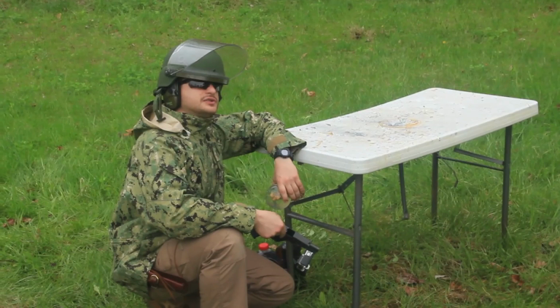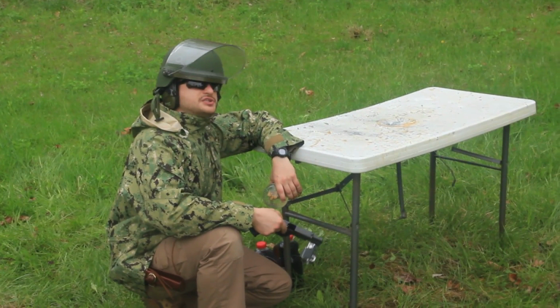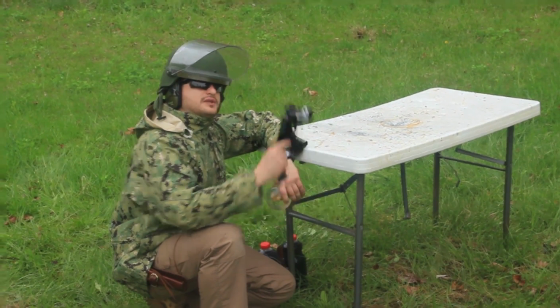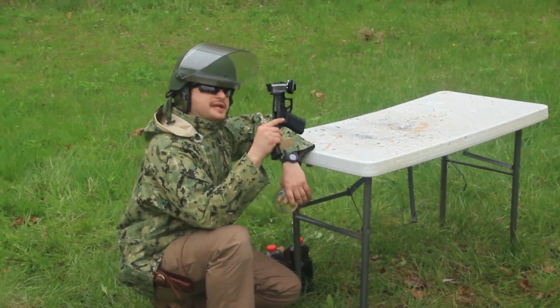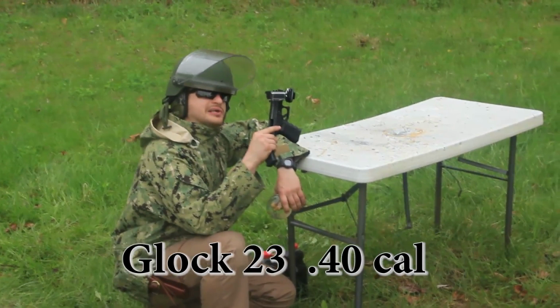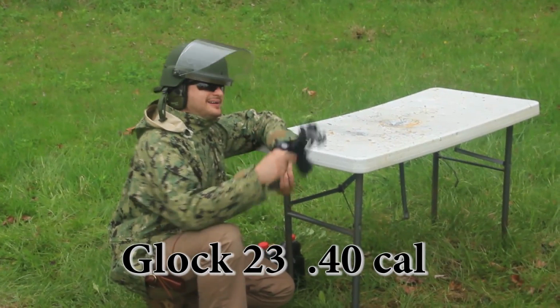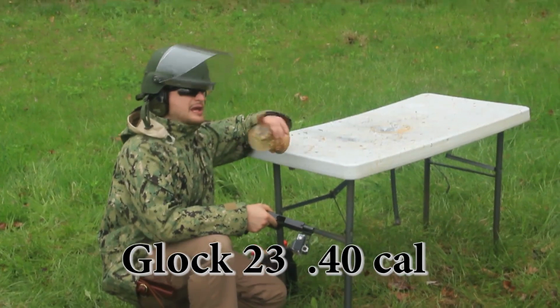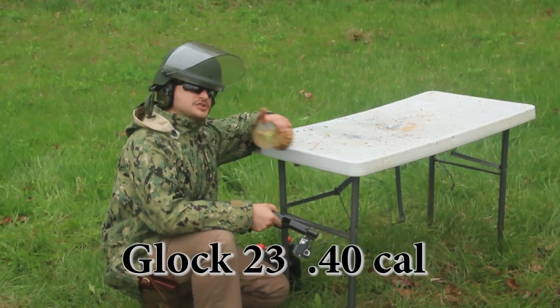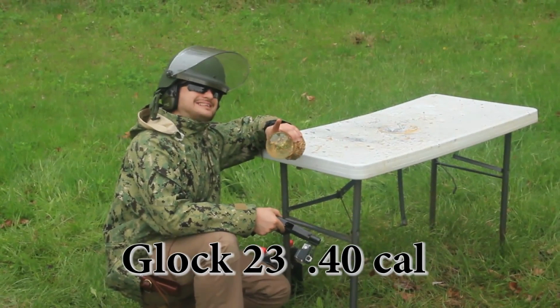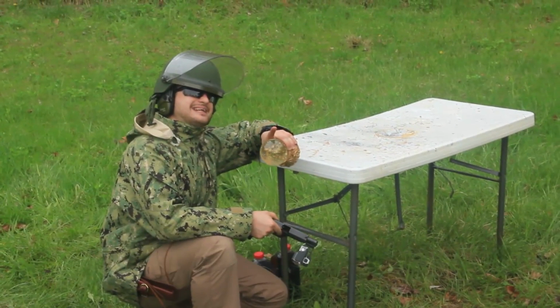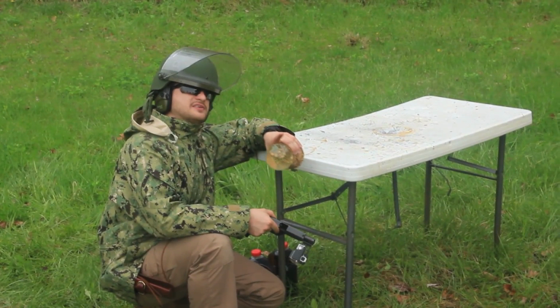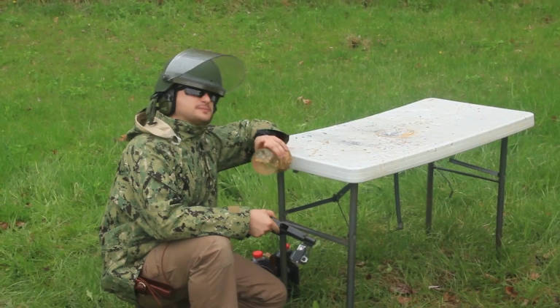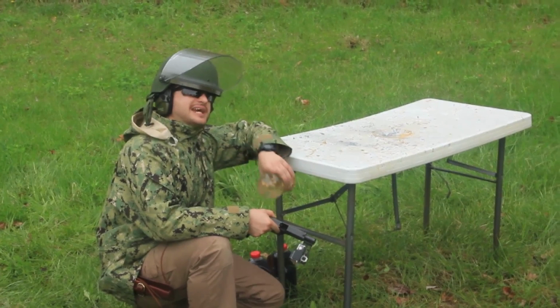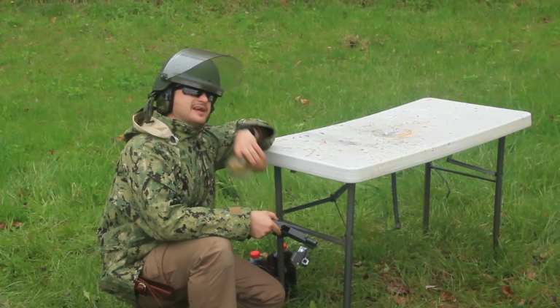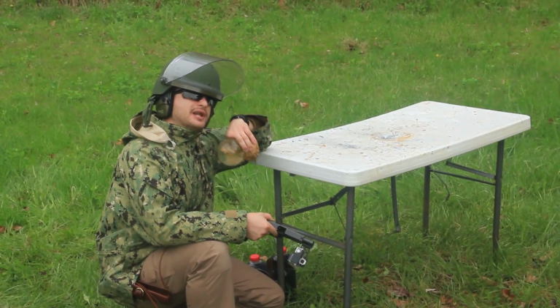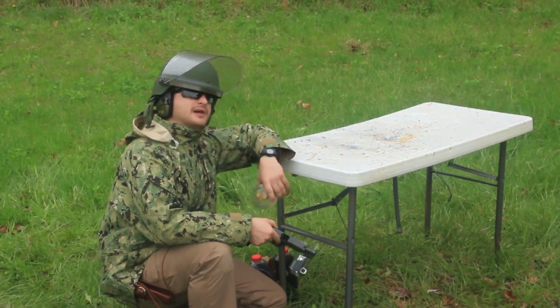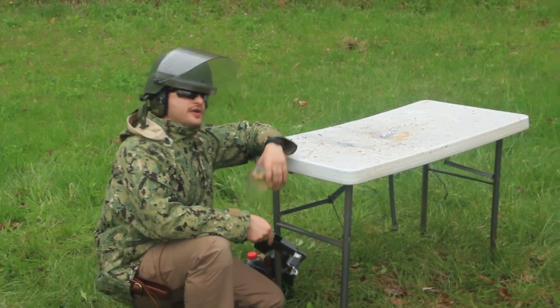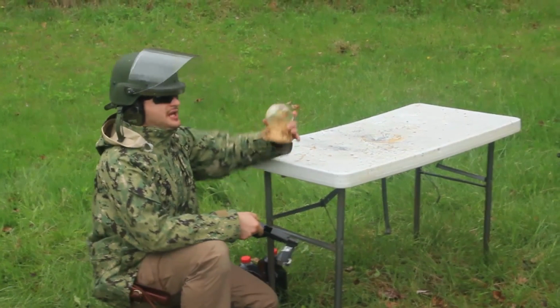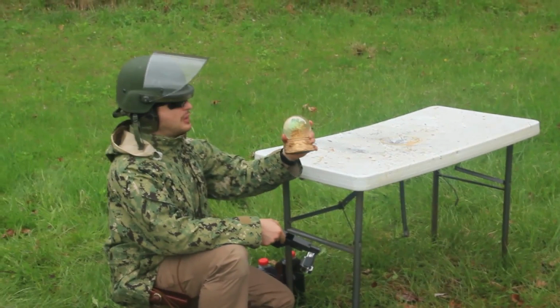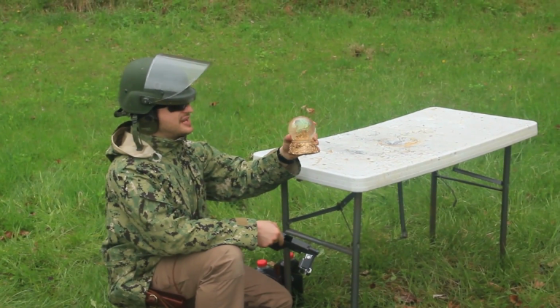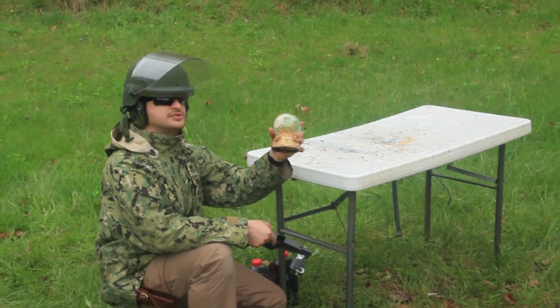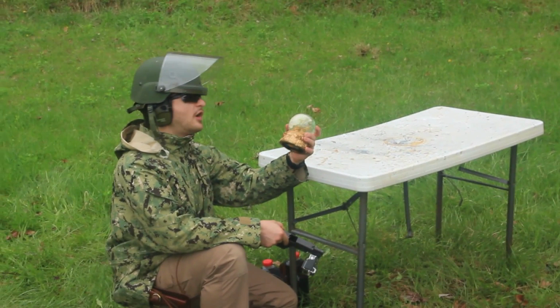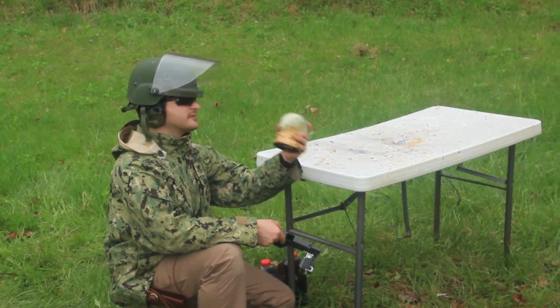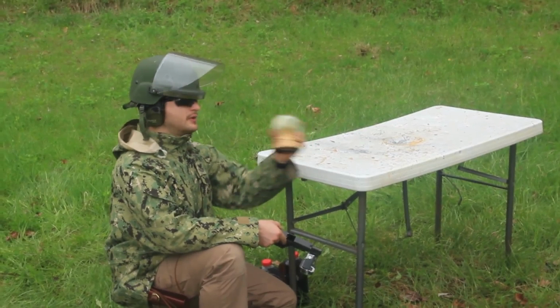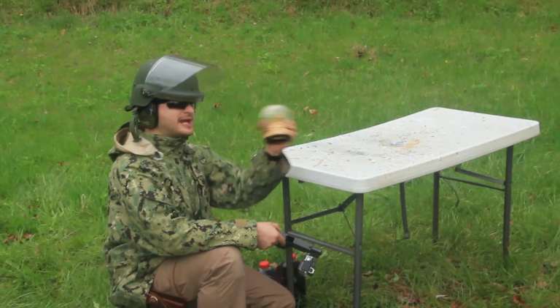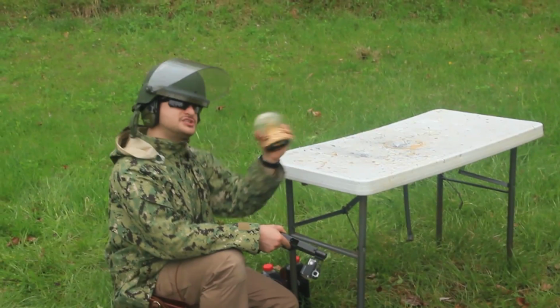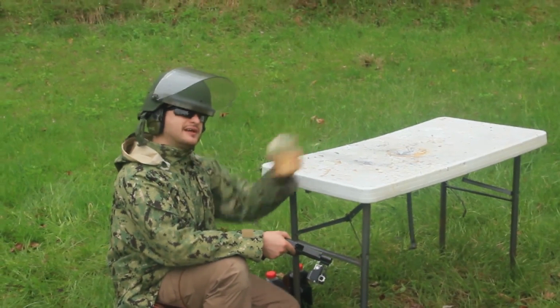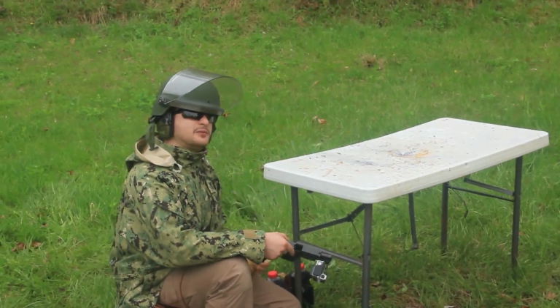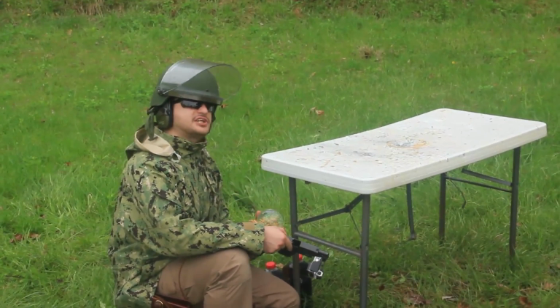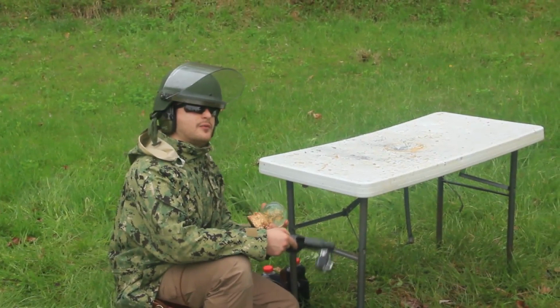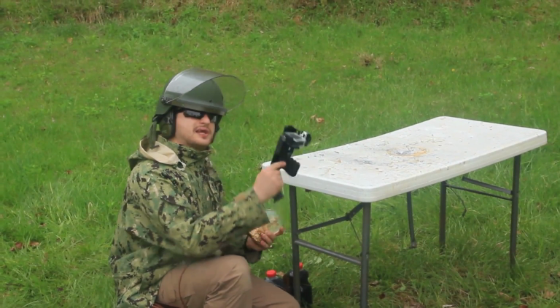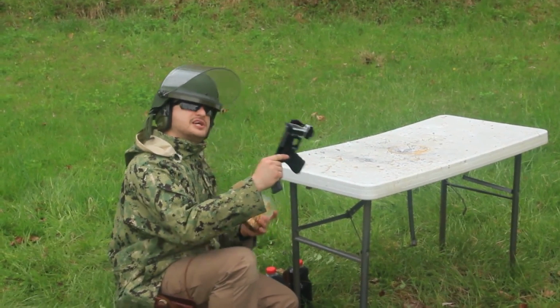Today we're shooting with a .40-caliber Glock, and we're shooting at 60,000 frames per second. So we're gonna have some awesome footage. What we have here is a snow globe, and we're gonna make a wish, and then we're gonna secure that wish with one shot.